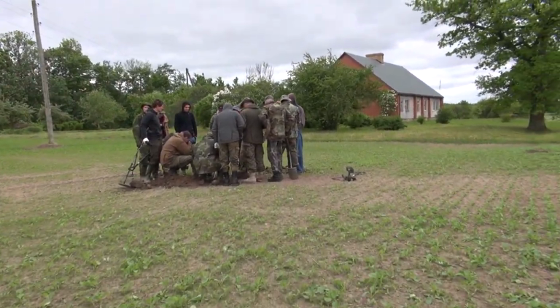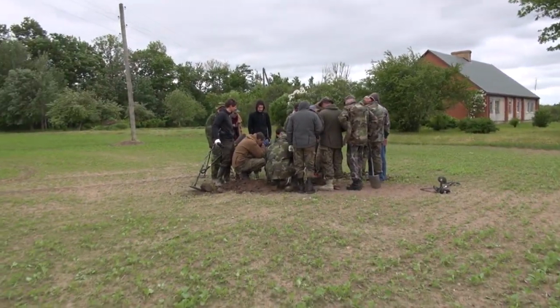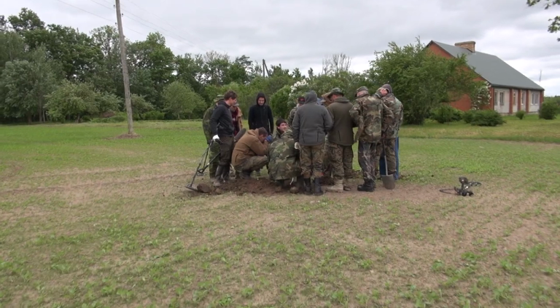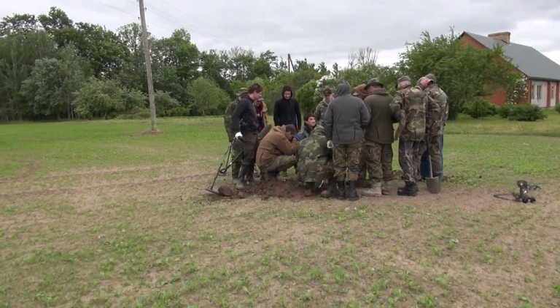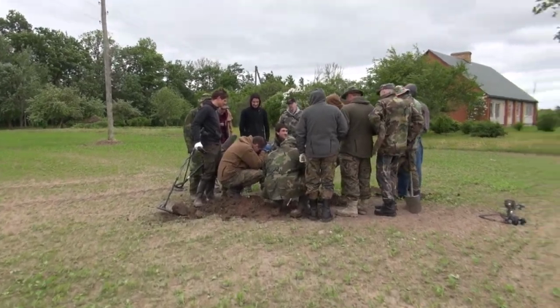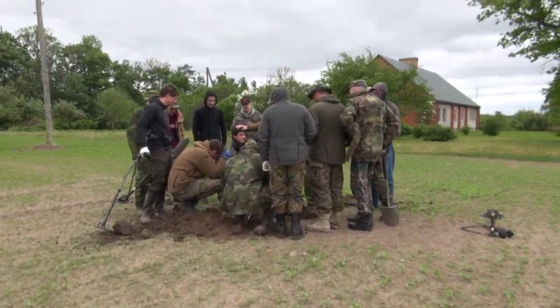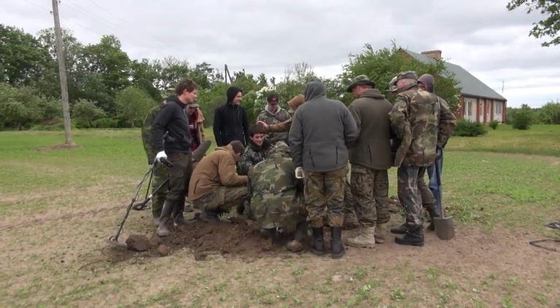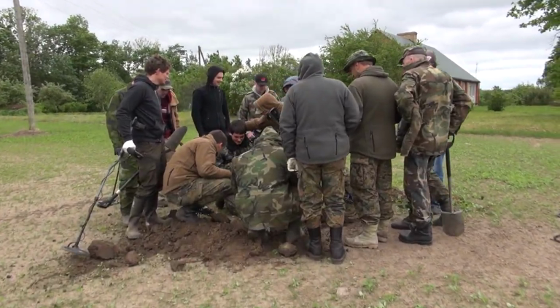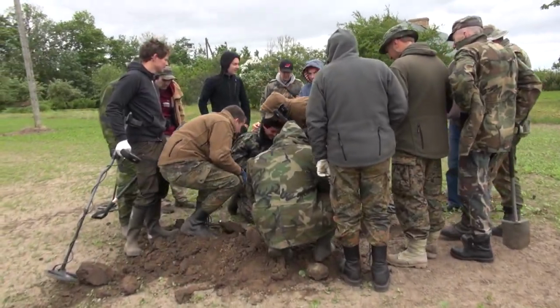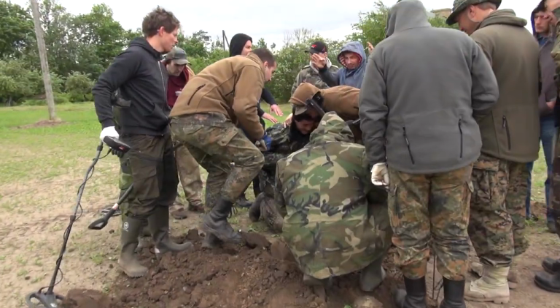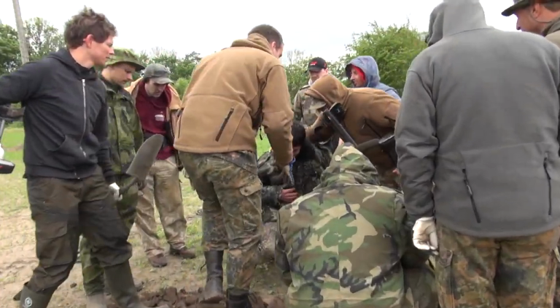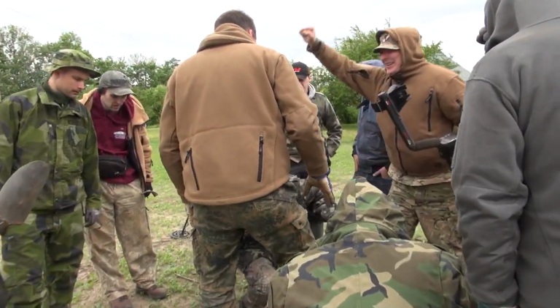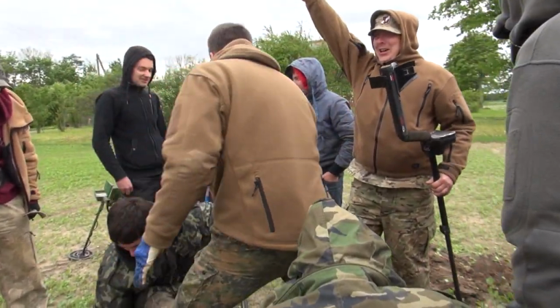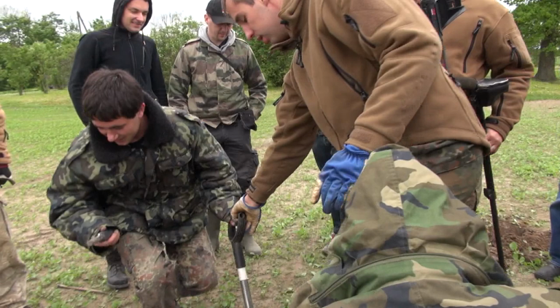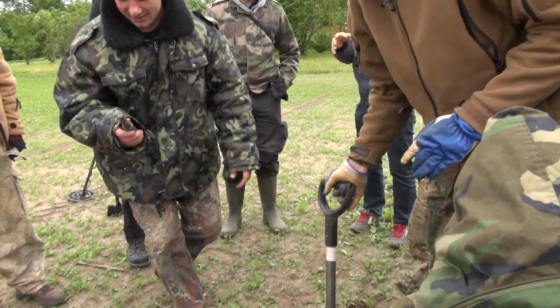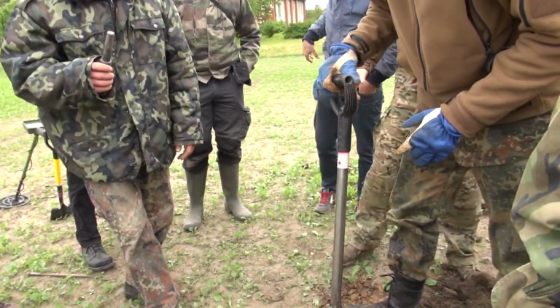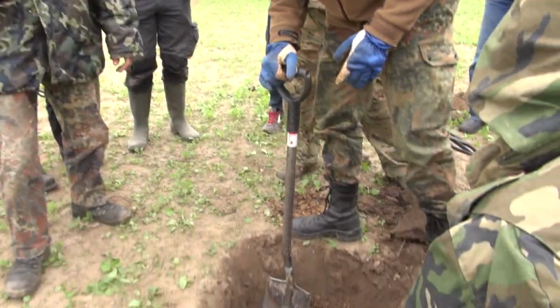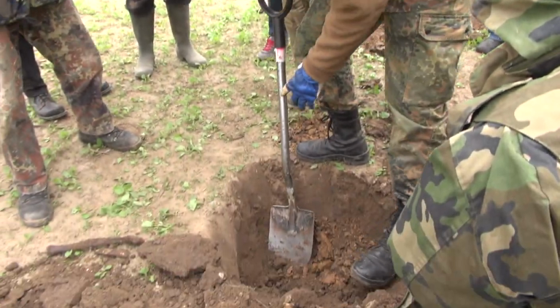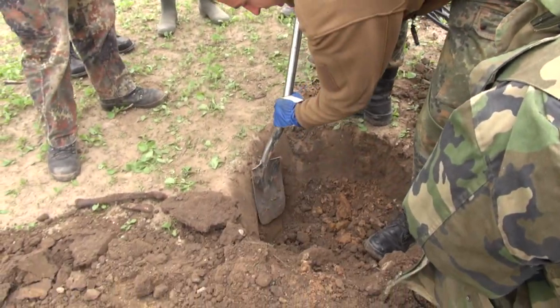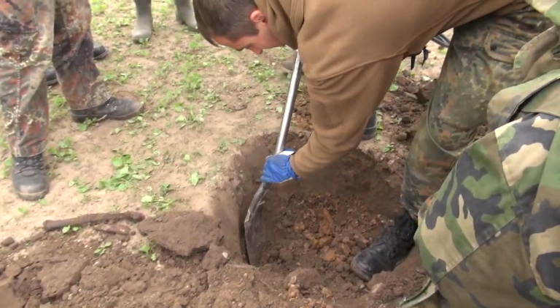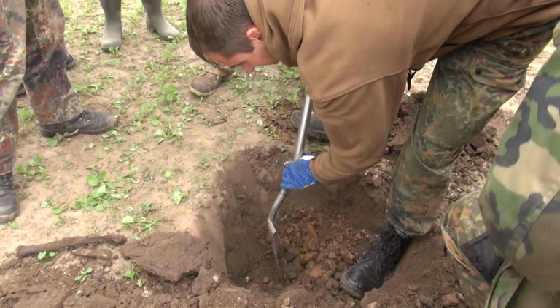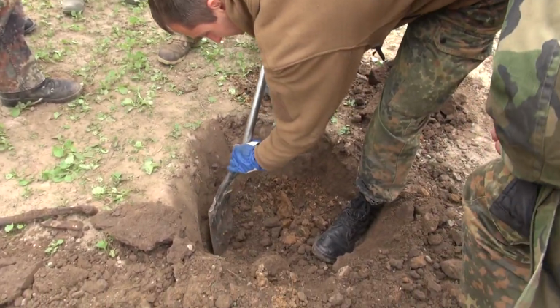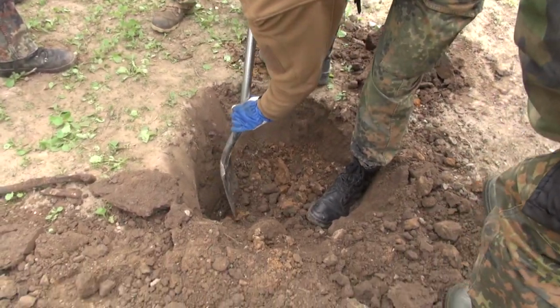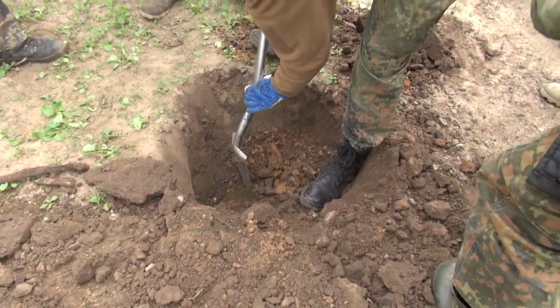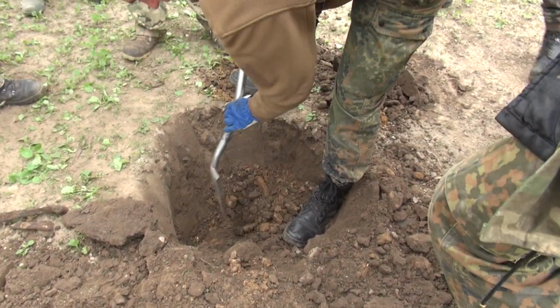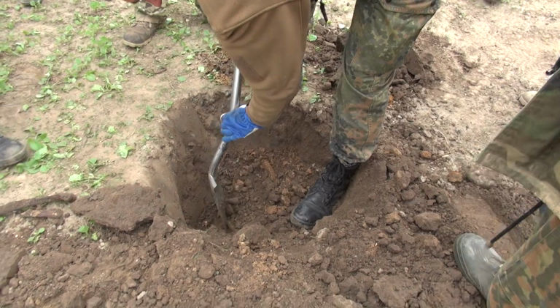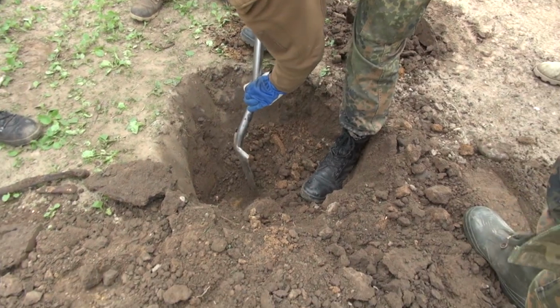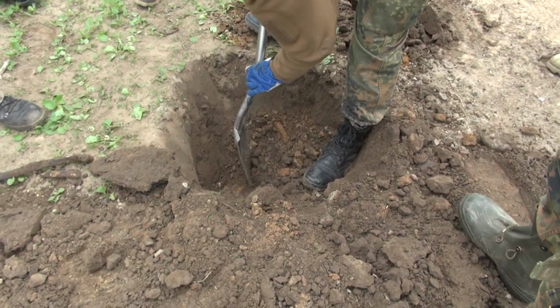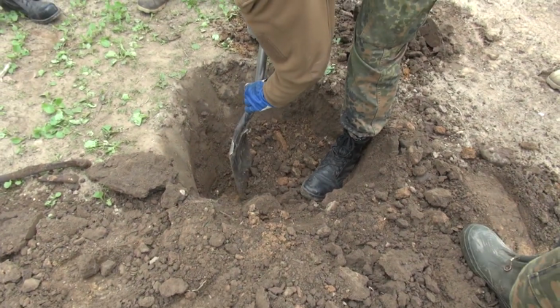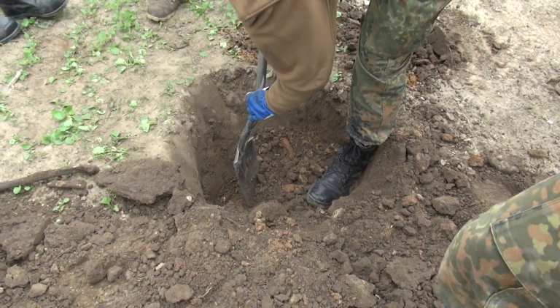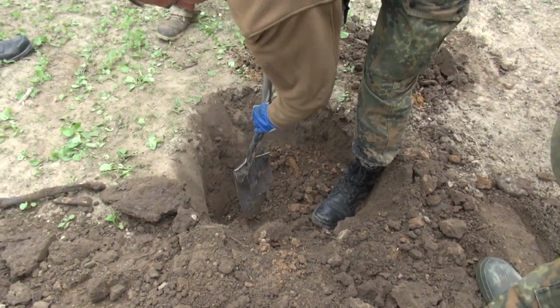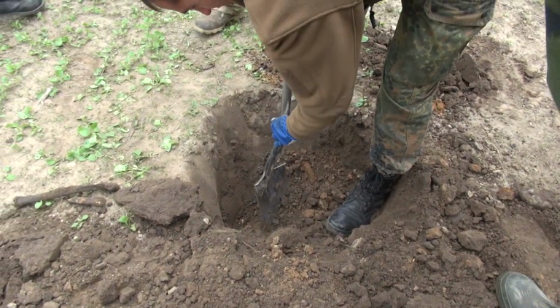We made some tests with the rods and had good indications, so we started to open one area where we believed there was one soldier, or maybe several graves, so we dug it open.